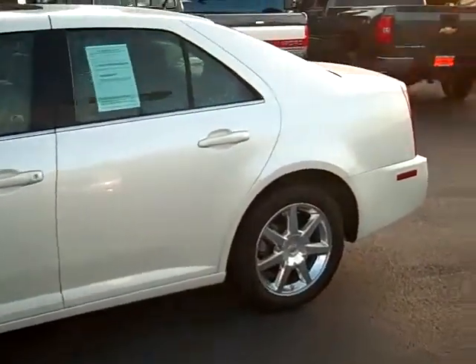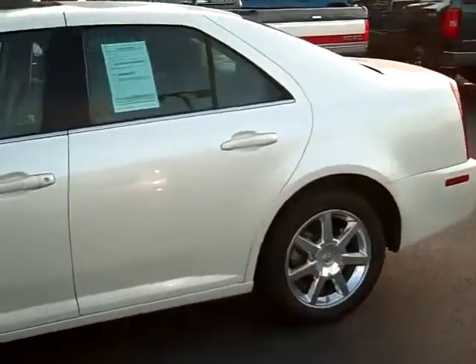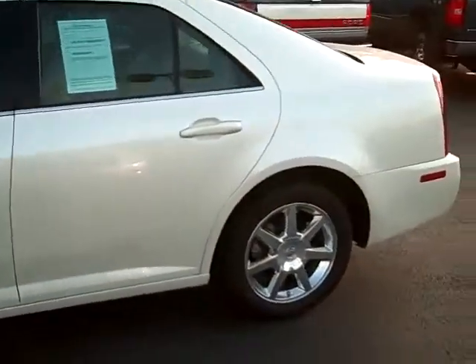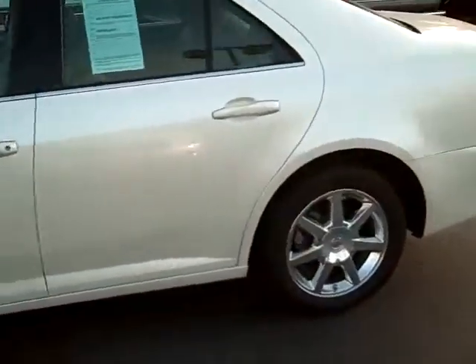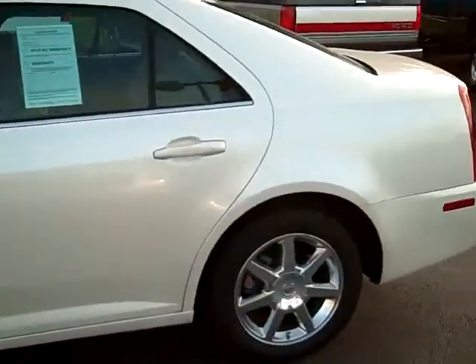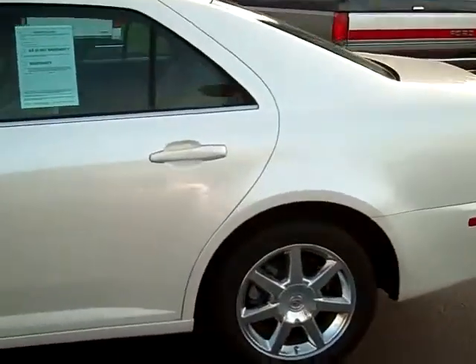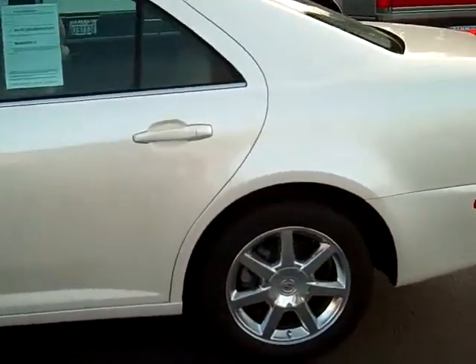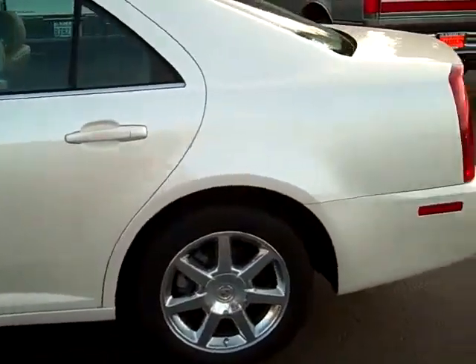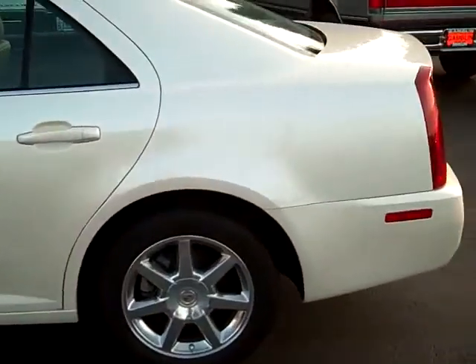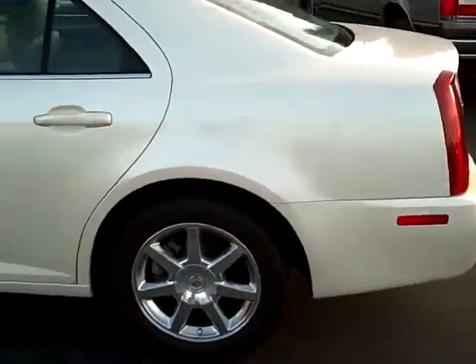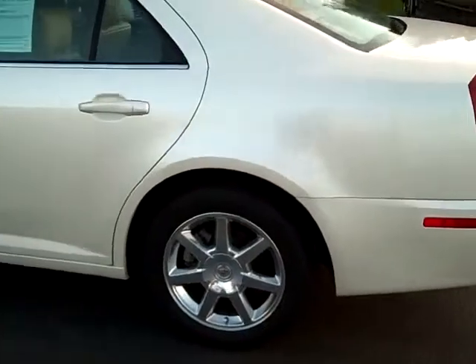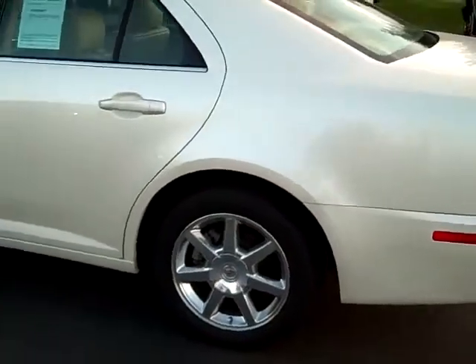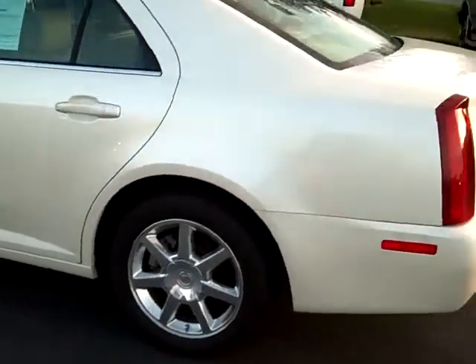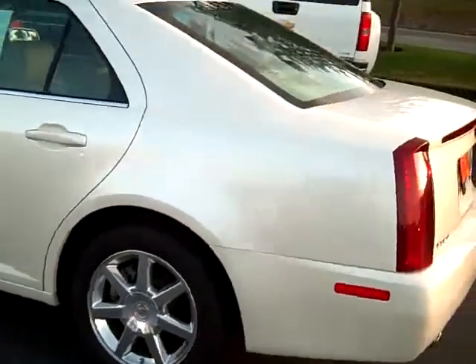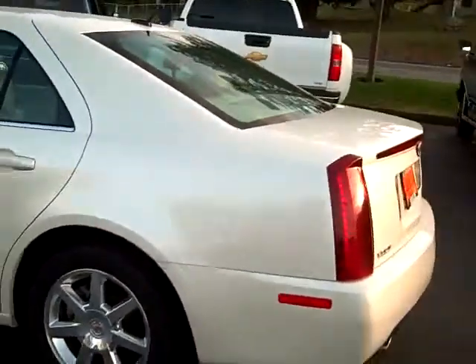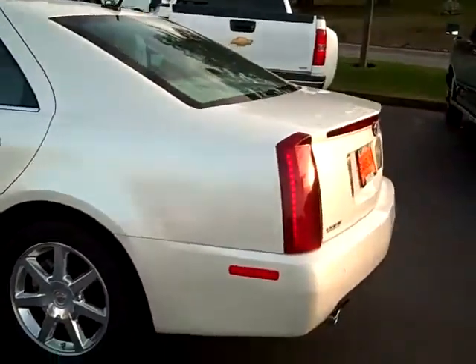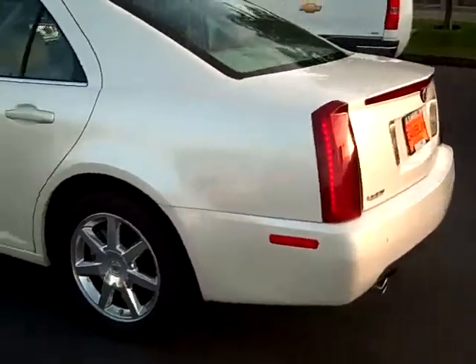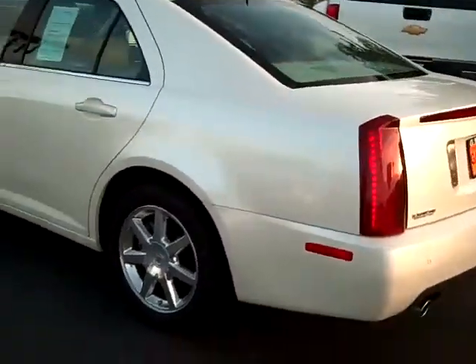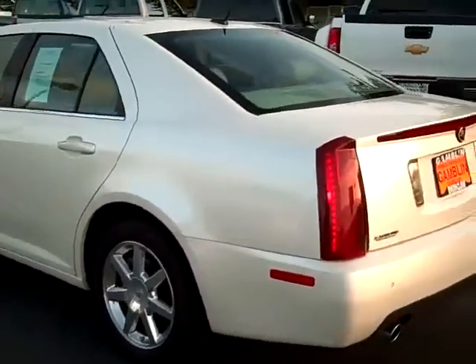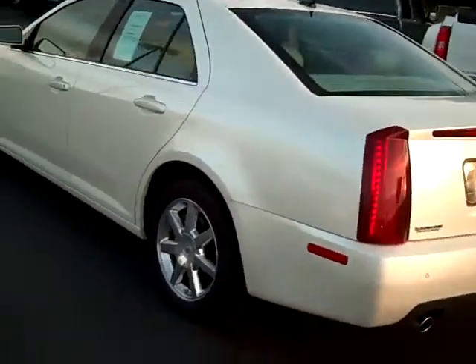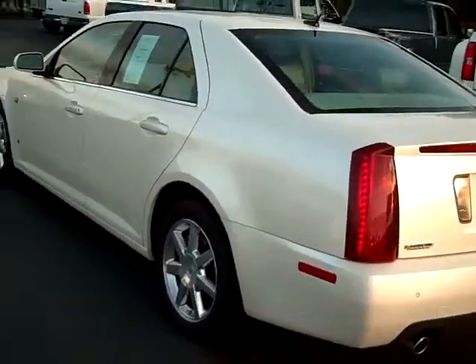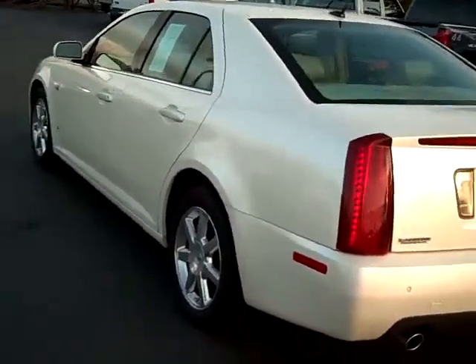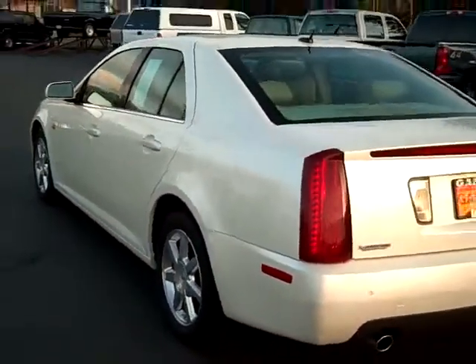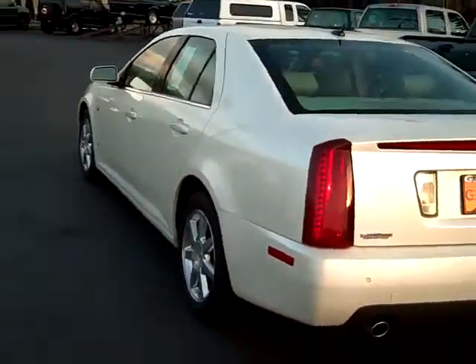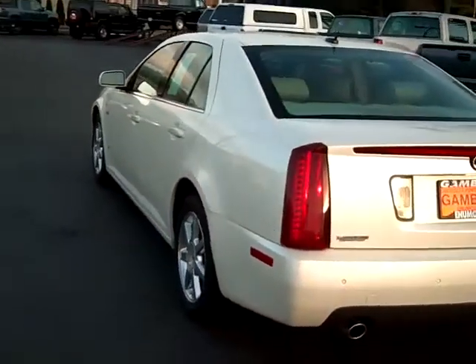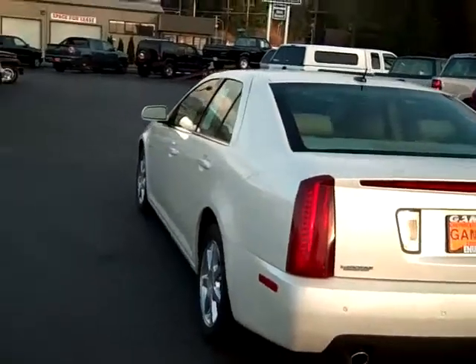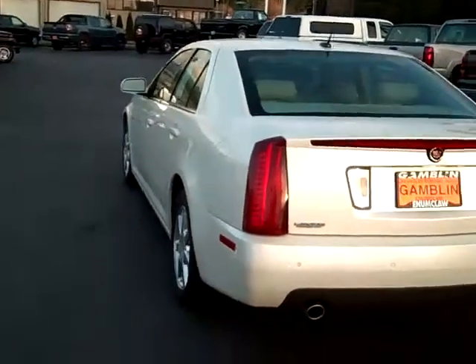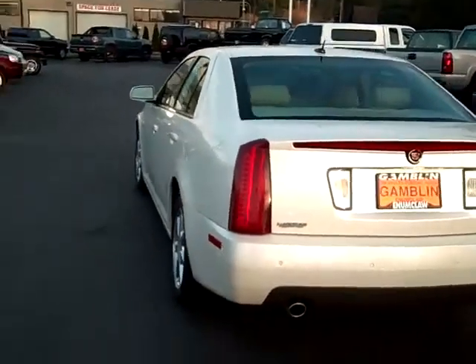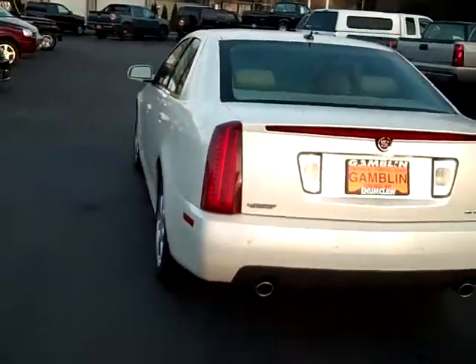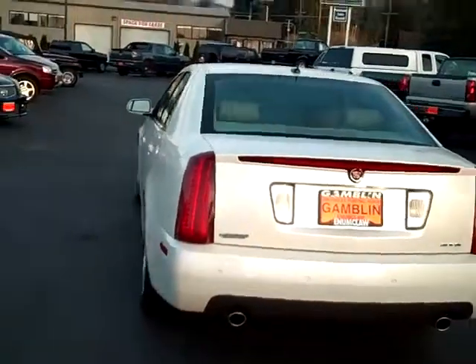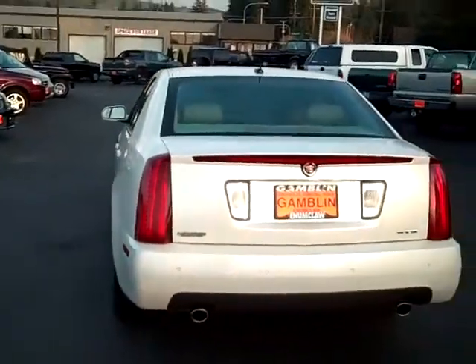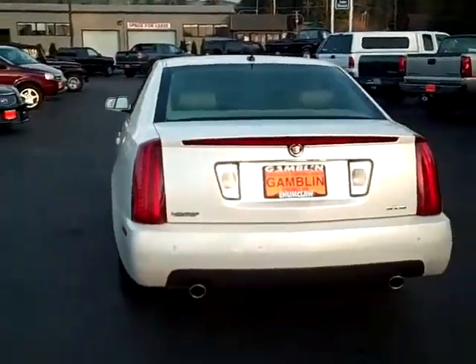One of the first things you notice is that it's got that premium diamond white color. Just a beautiful color on the car — it's one of the most sought-after colors for the Cadillac brand.